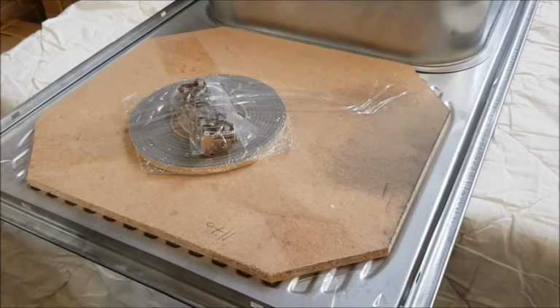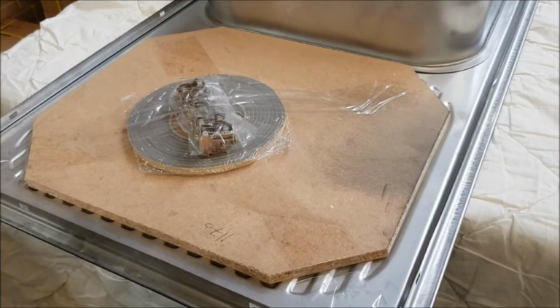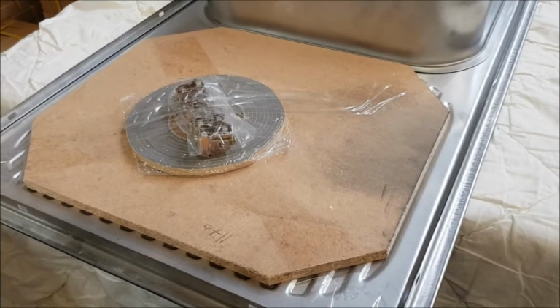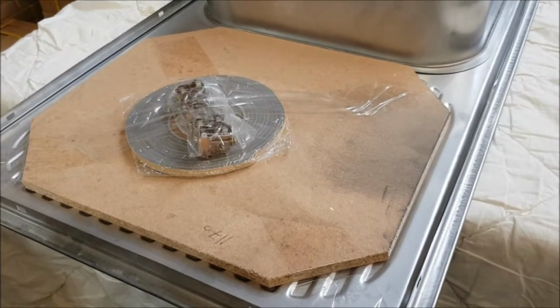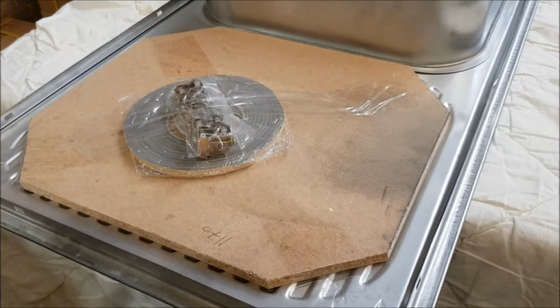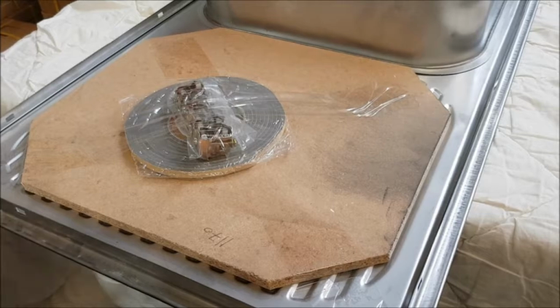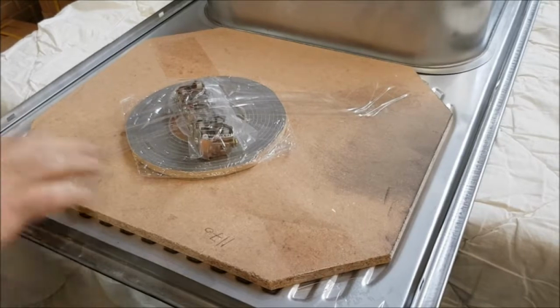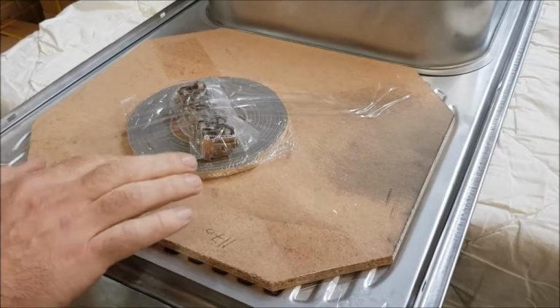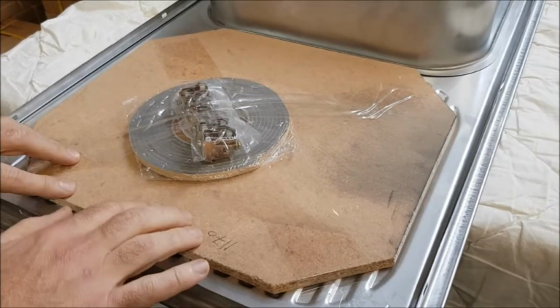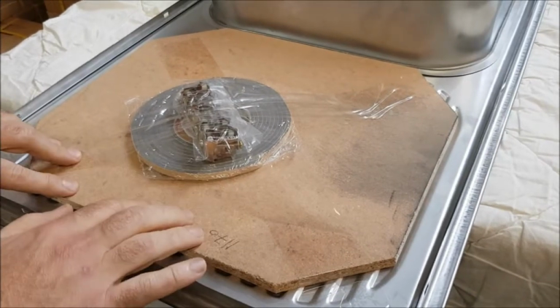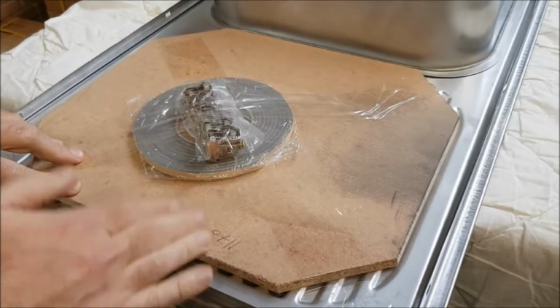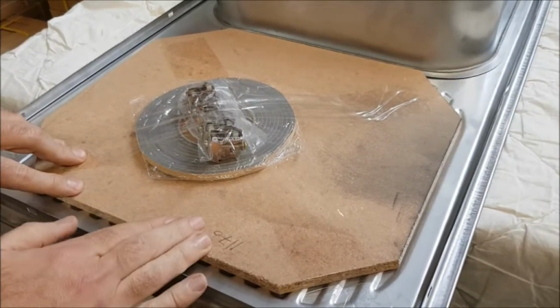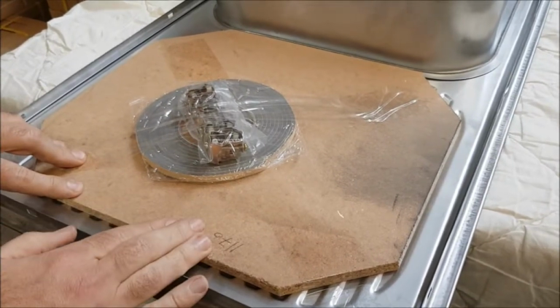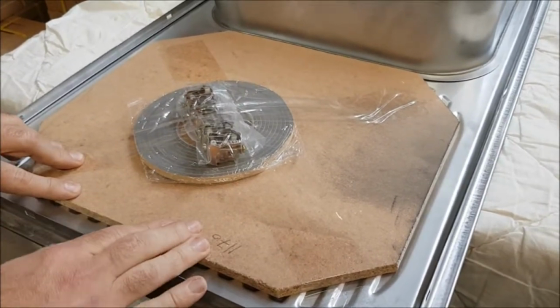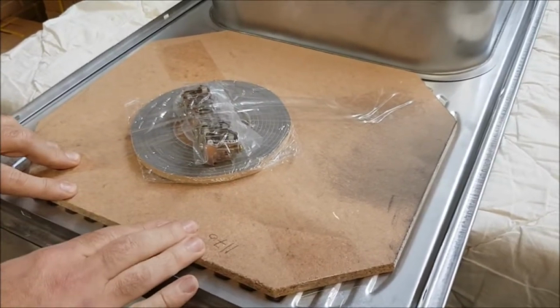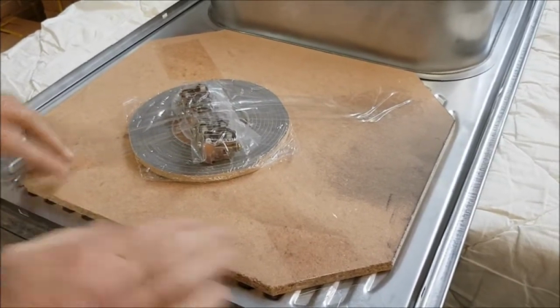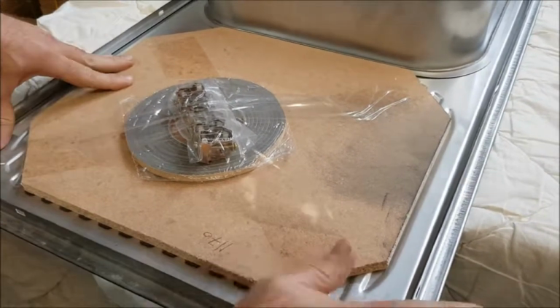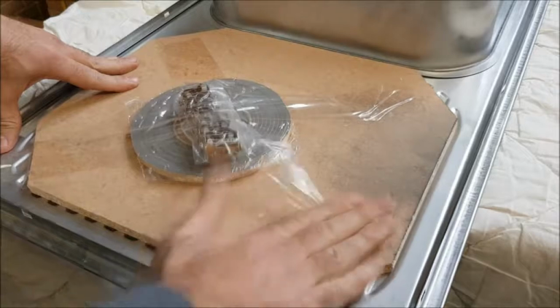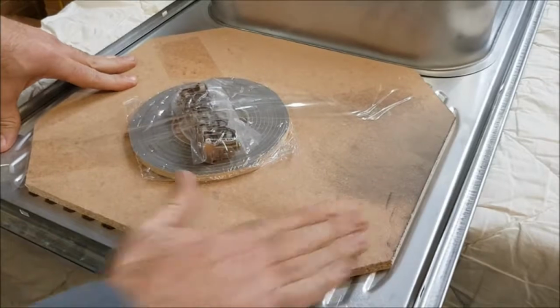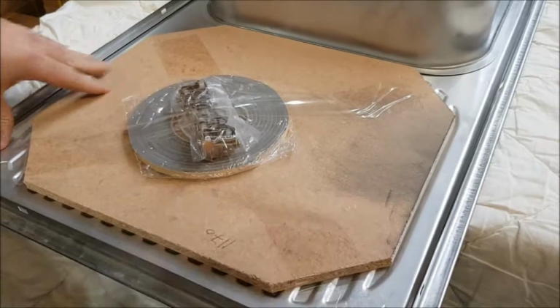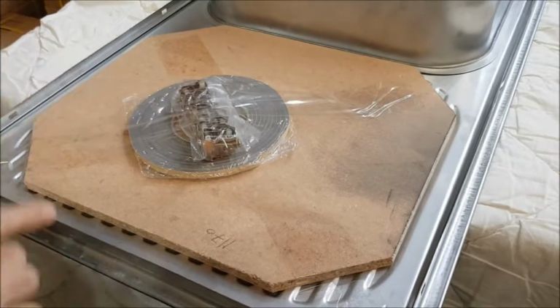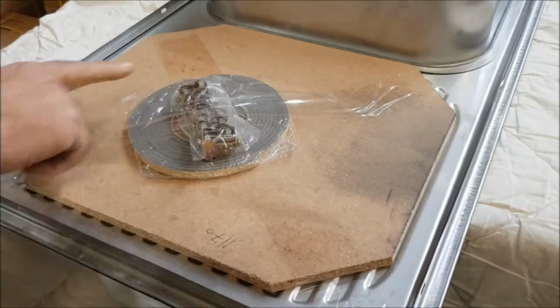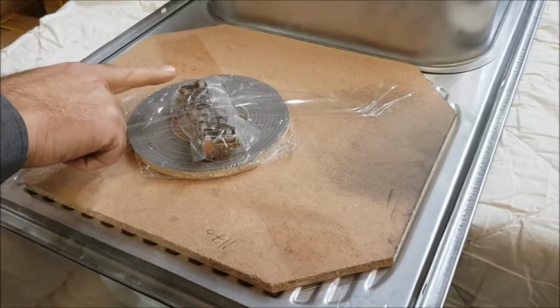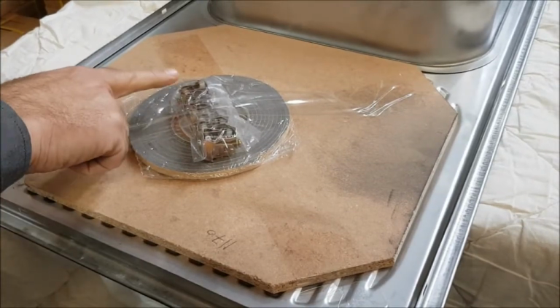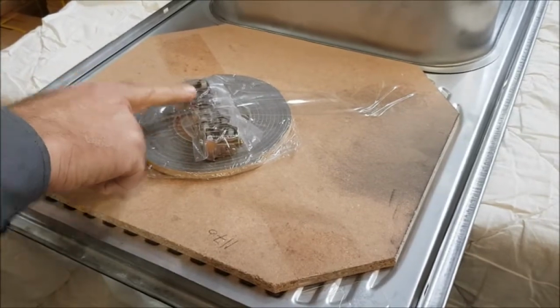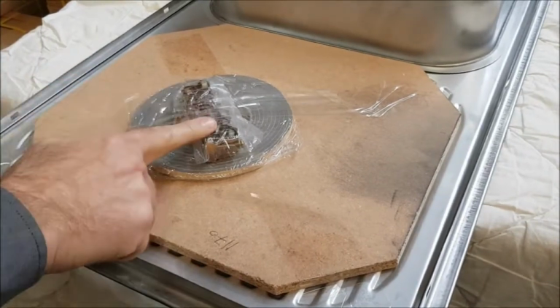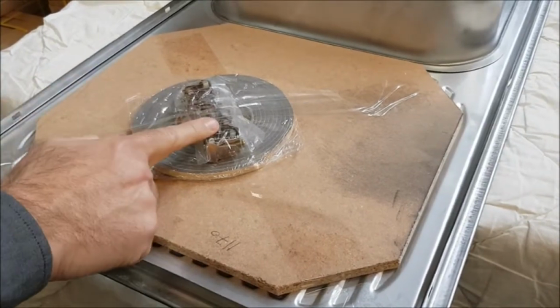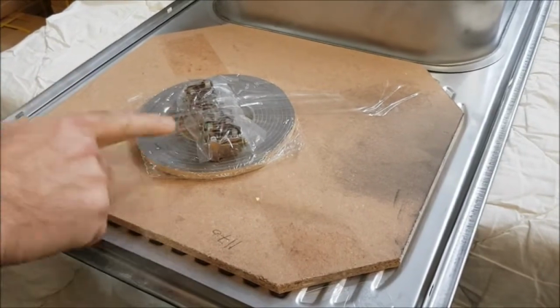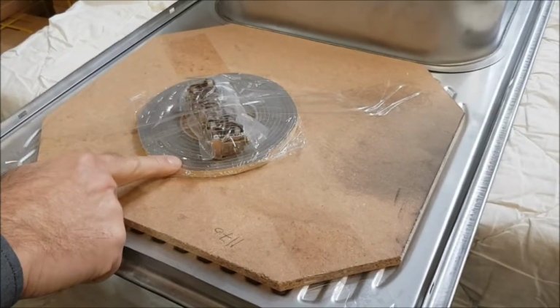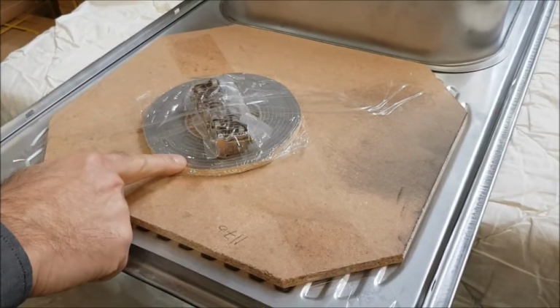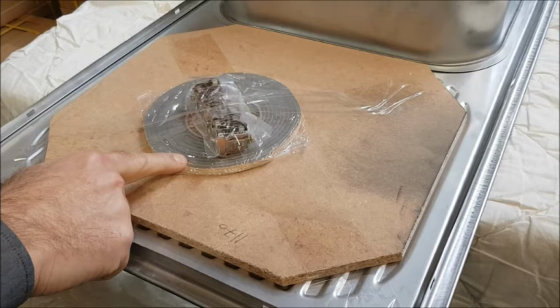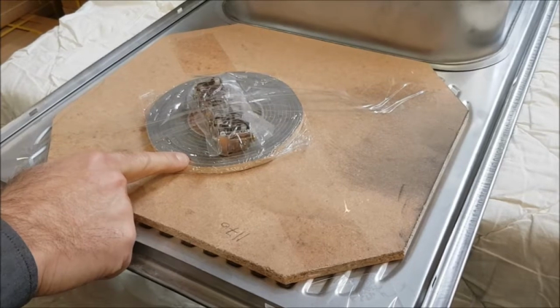This sink comes with a timber backing board on the back of the drainer which gives it more strength and durability, and the sinks are supplied with clips and sealing tape as well.